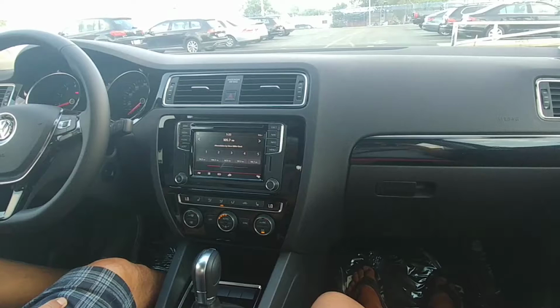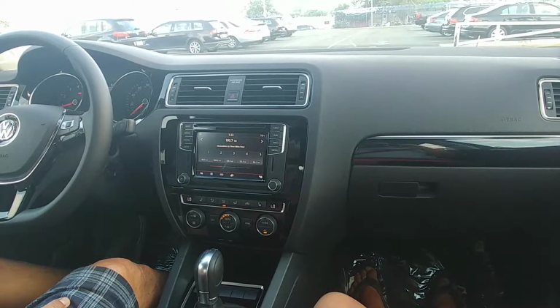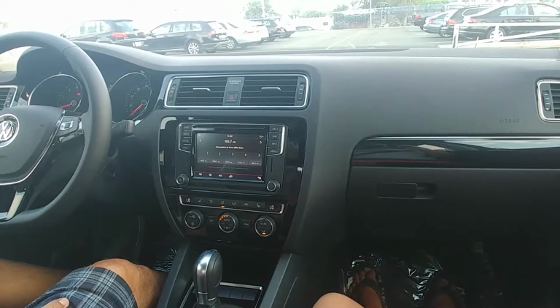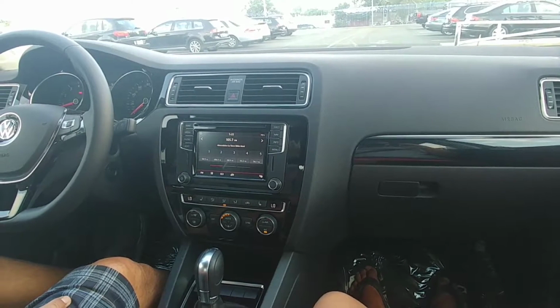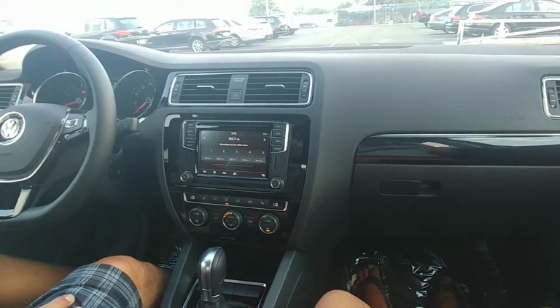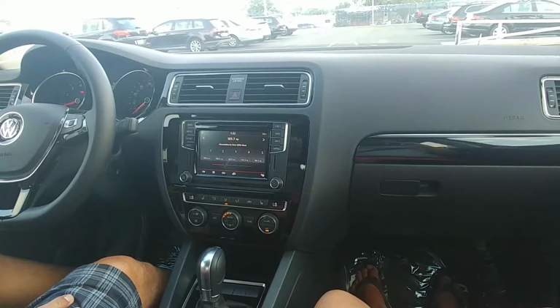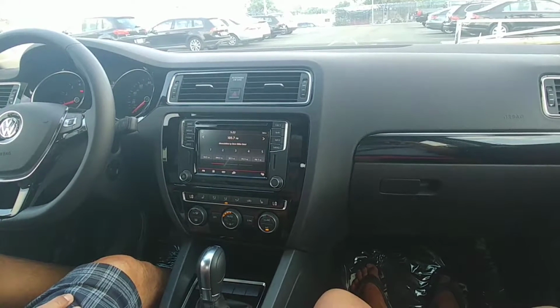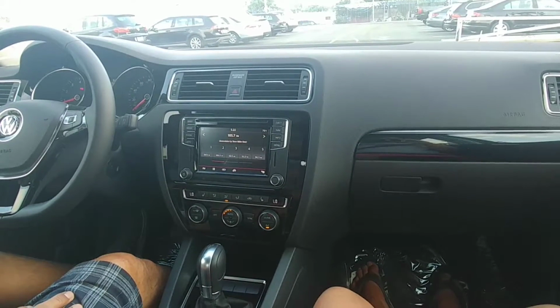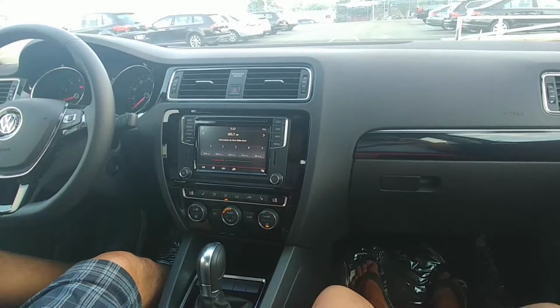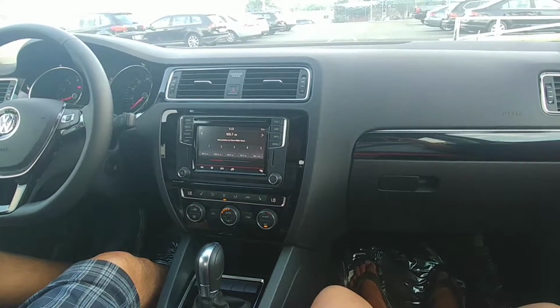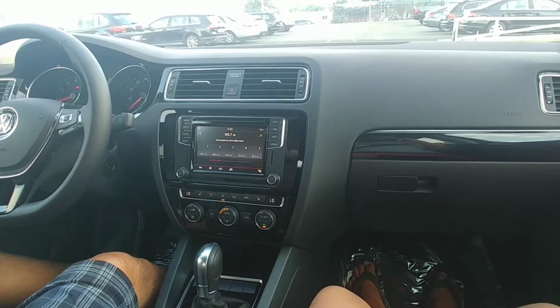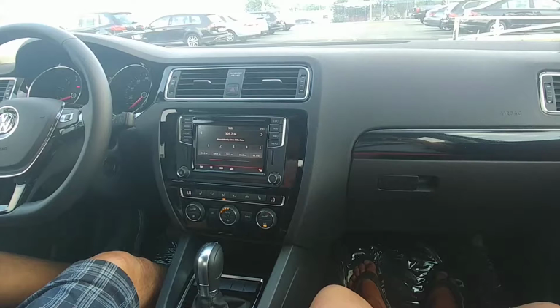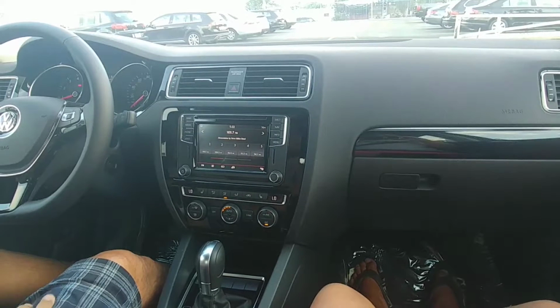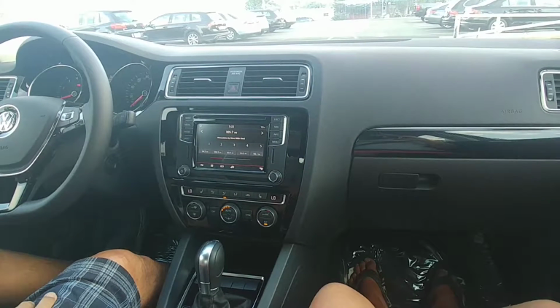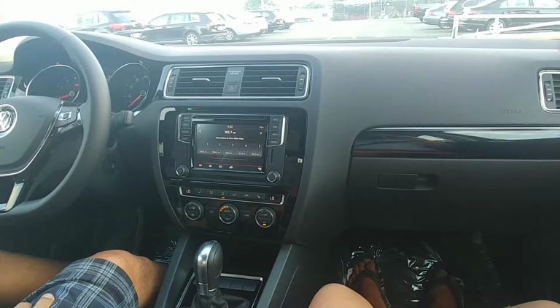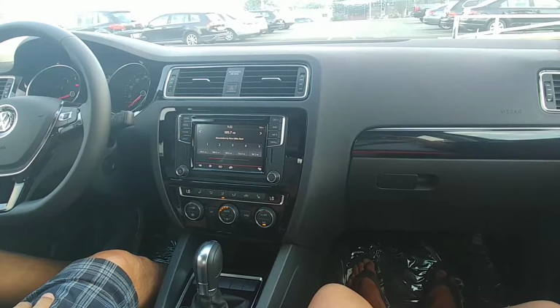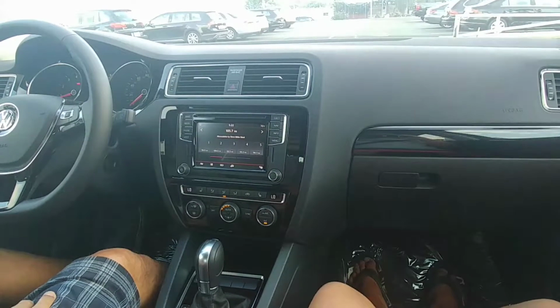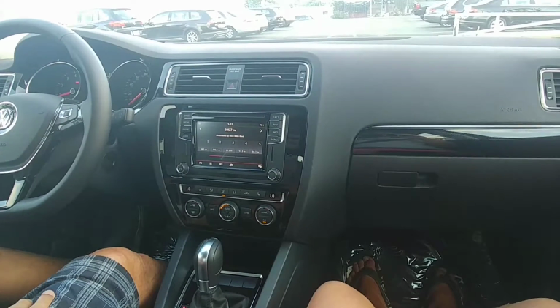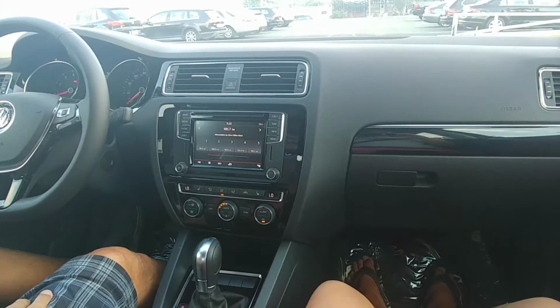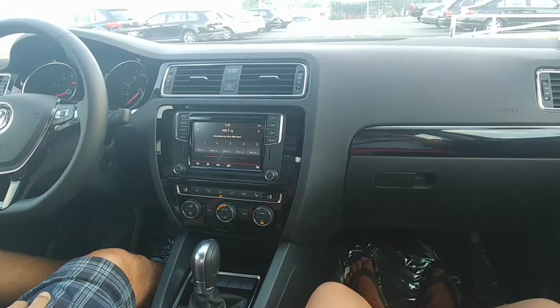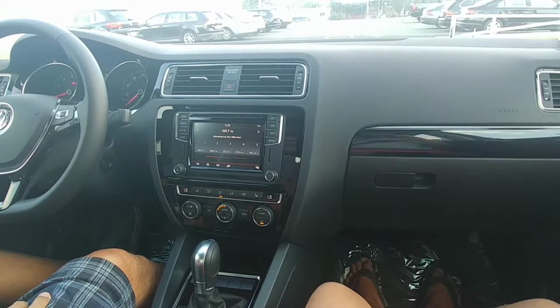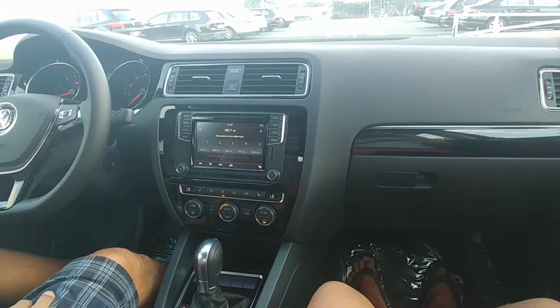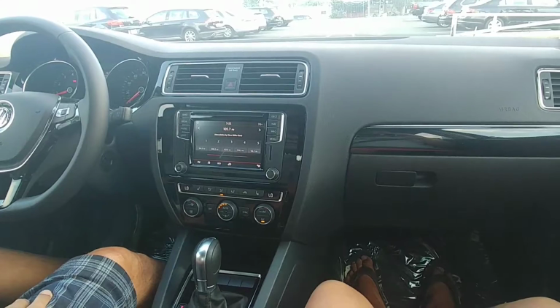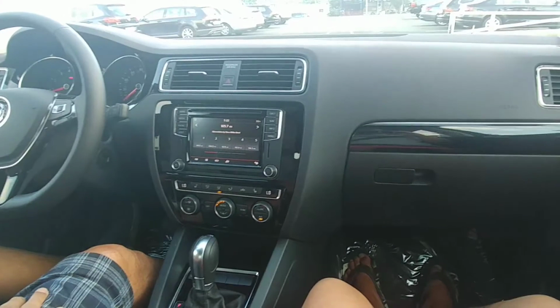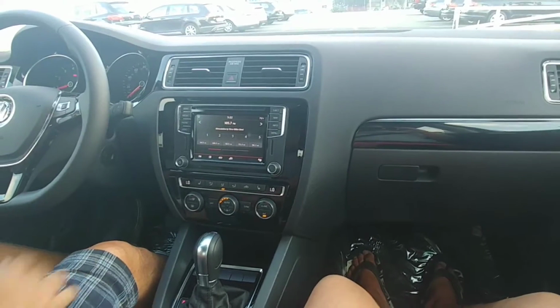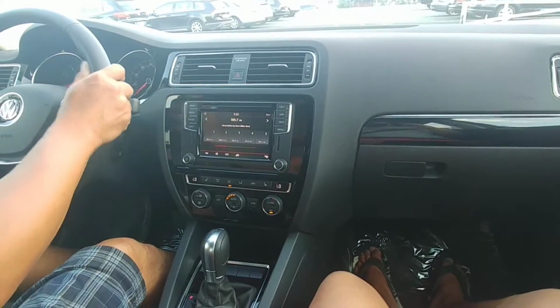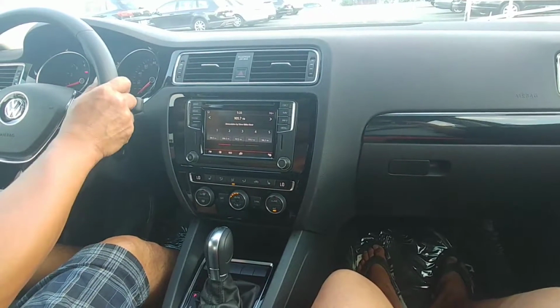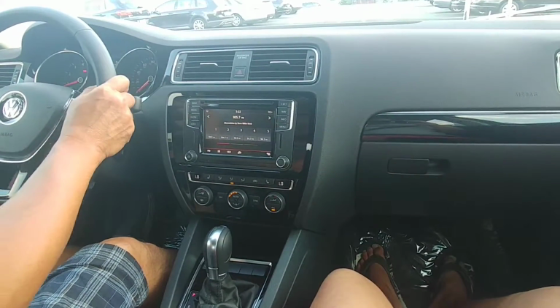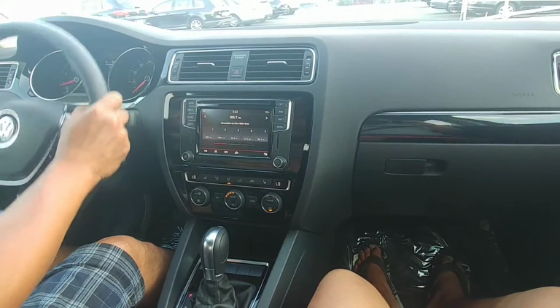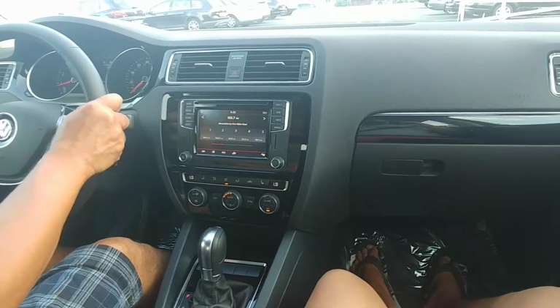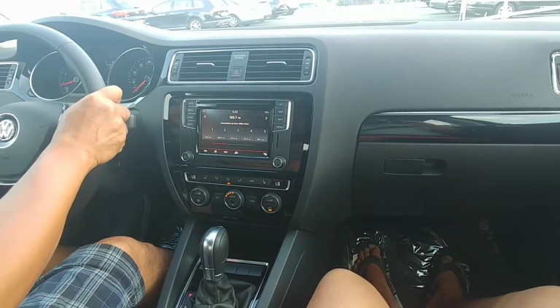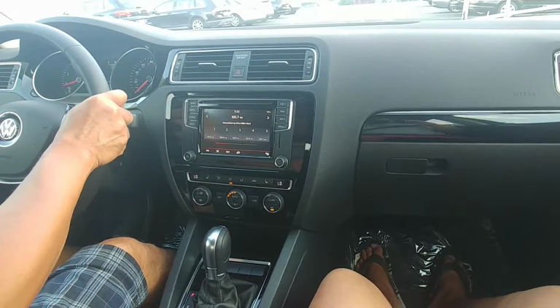And the passenger only has the manual? Correct. Fog lights also, and the 17-inch wheels. 17-inch wheels — it's still telescopic. Yeah, that's standard on it.